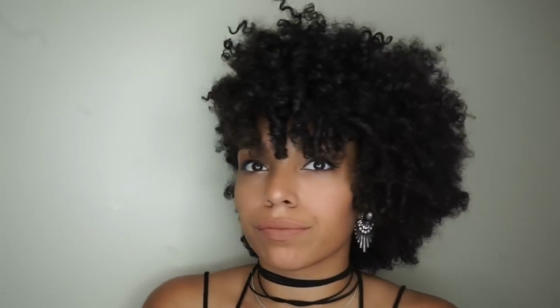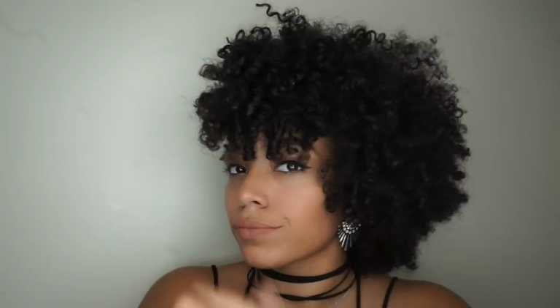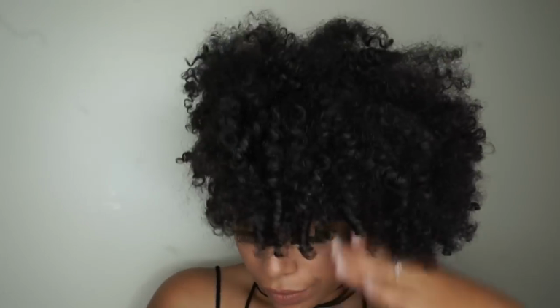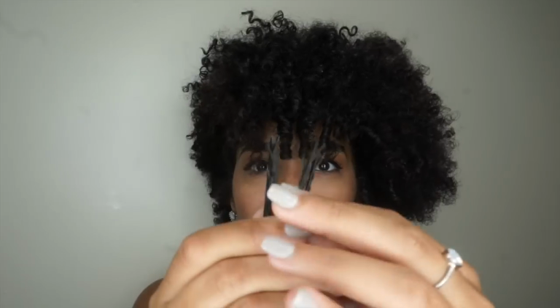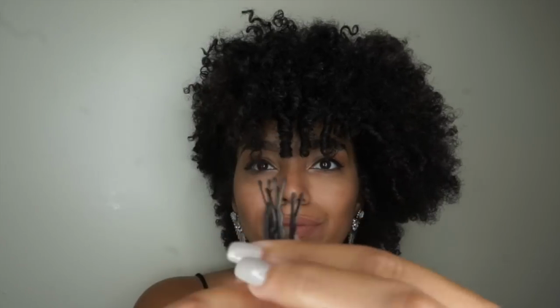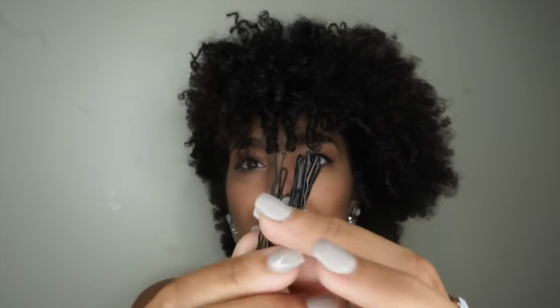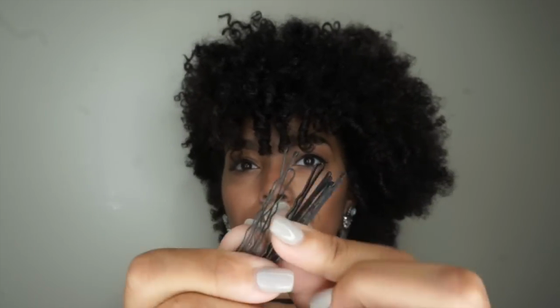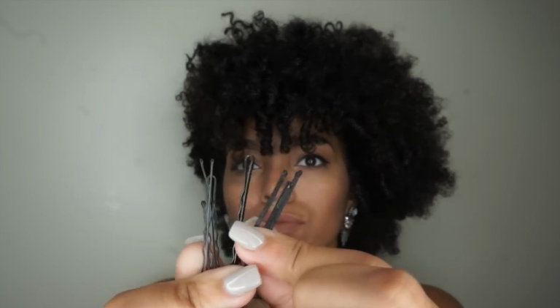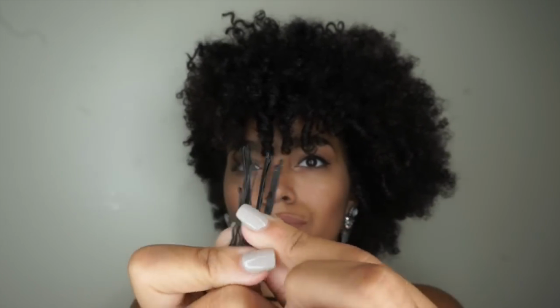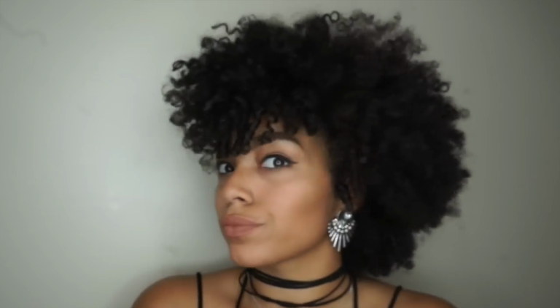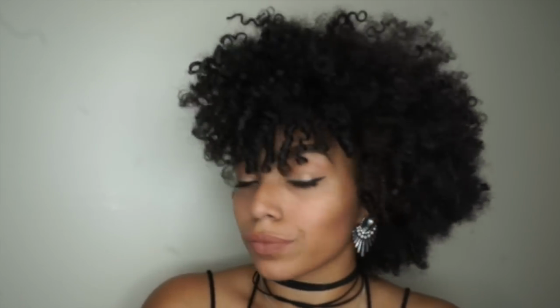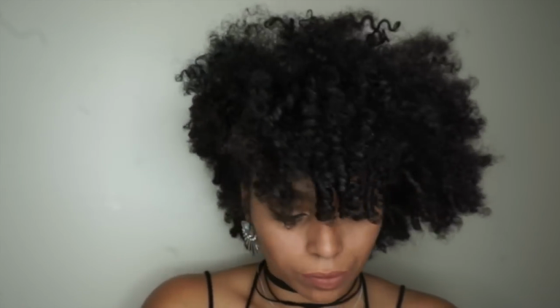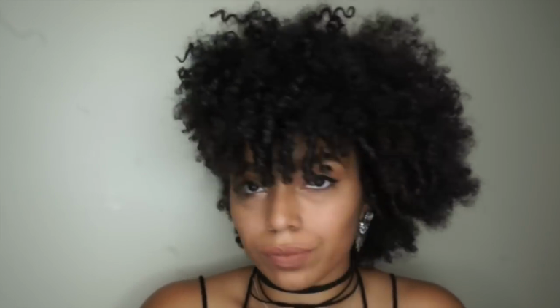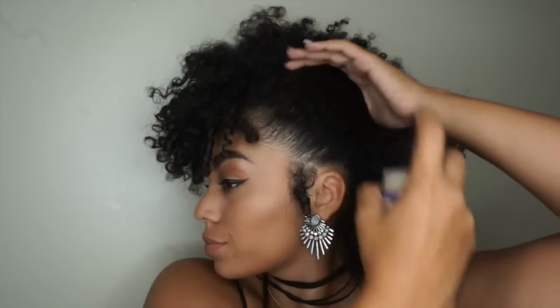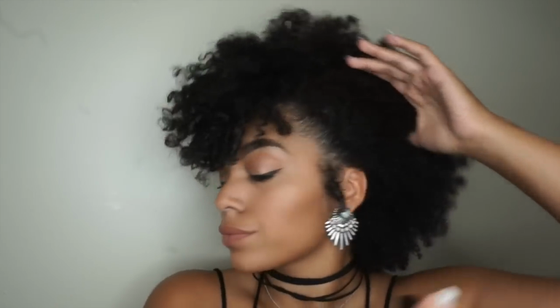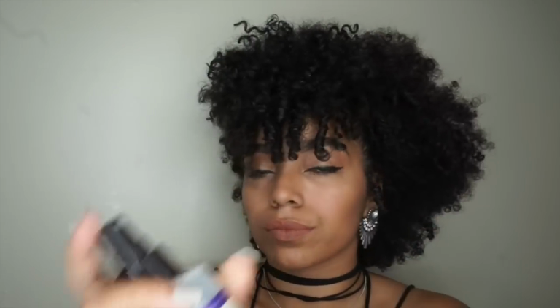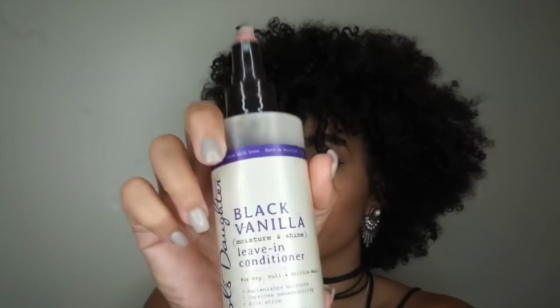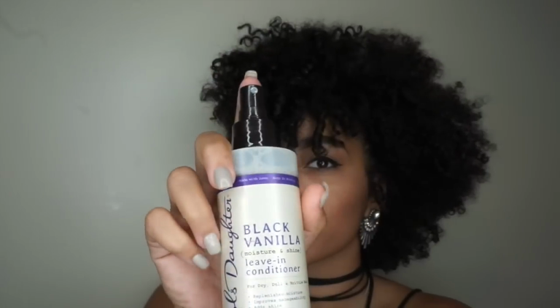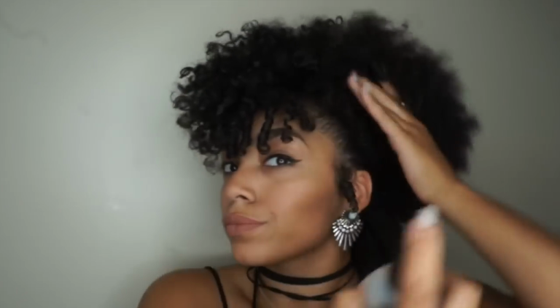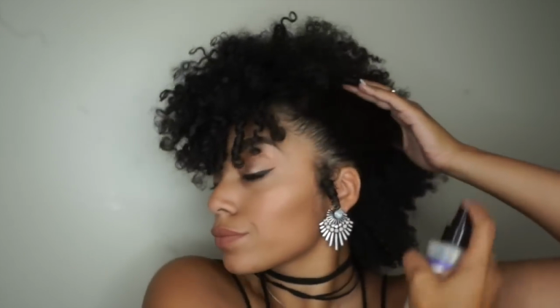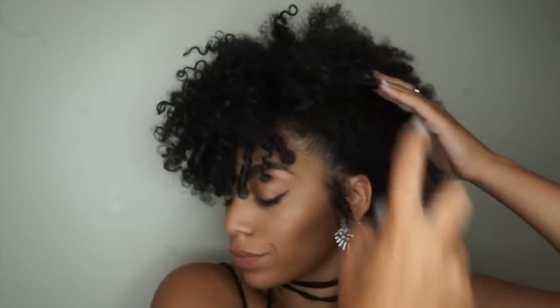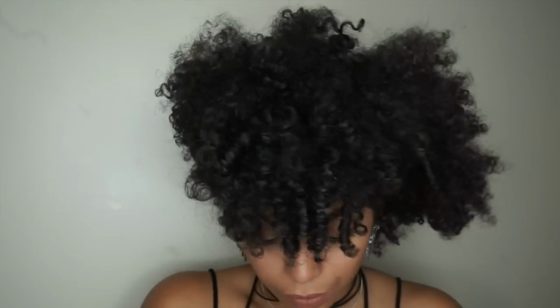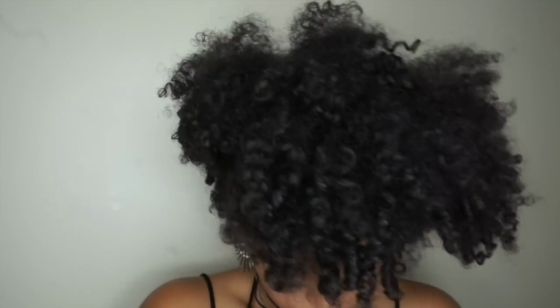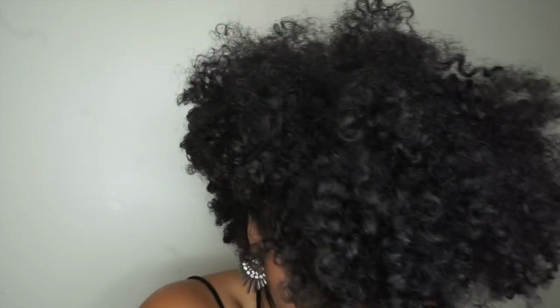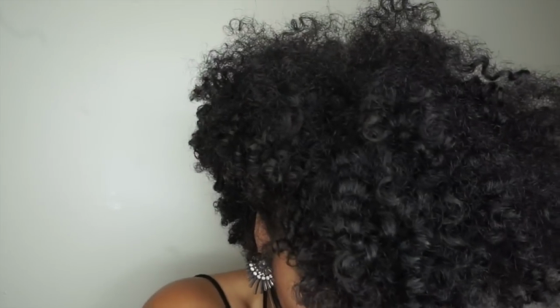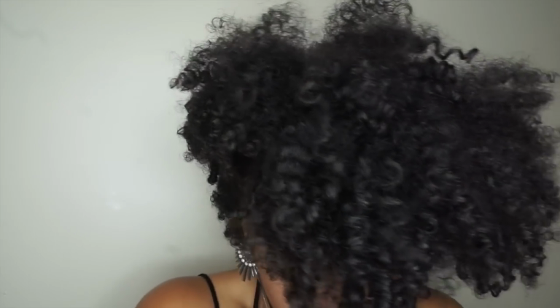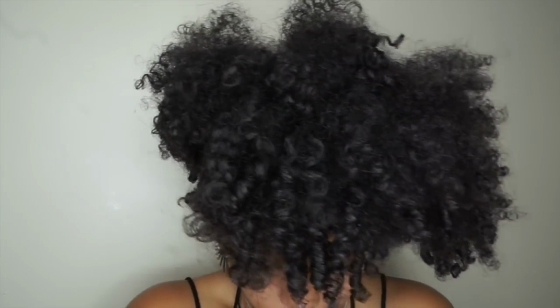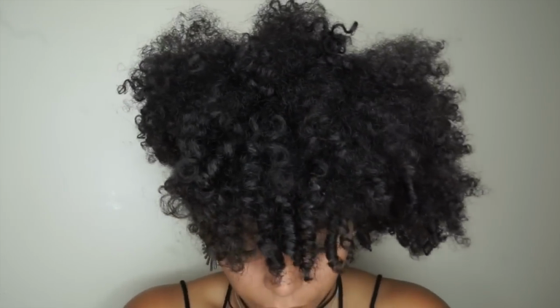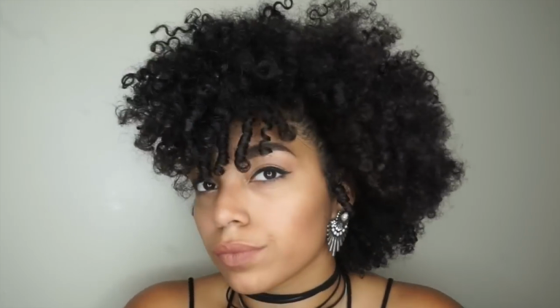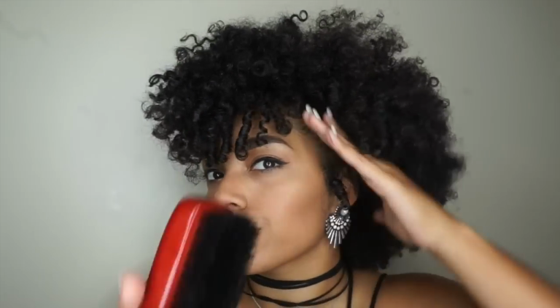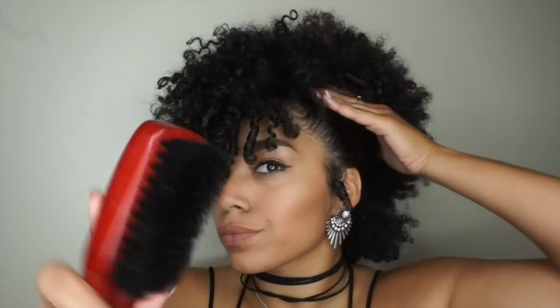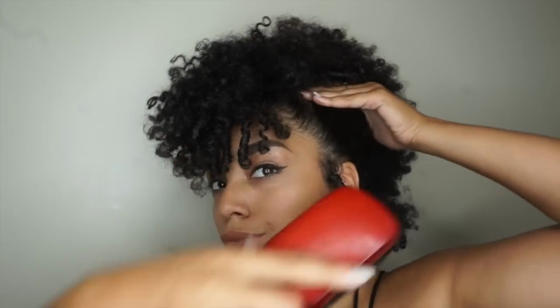I'm going to grab some bobby pins — I definitely use more than 10, about 12 to 15 bobby pins. Now I'm going to spray some leave-in conditioner in my hair just to moisturize that section and get it nice and wet so I can brush it into the frohawk.